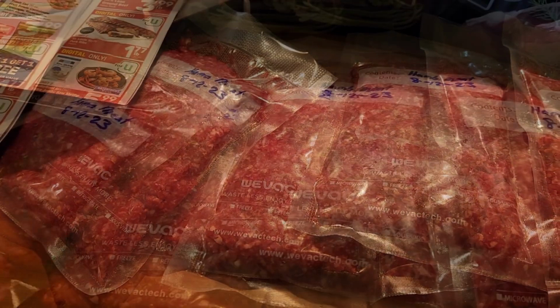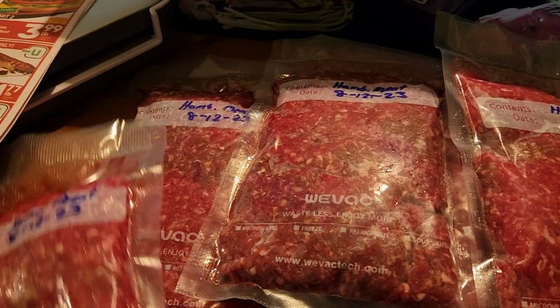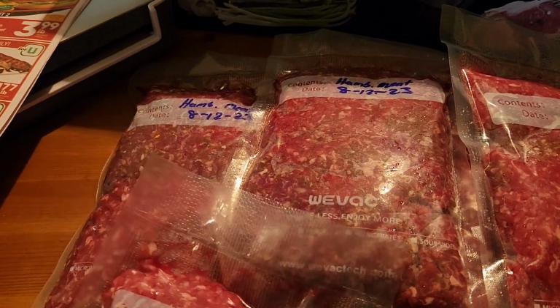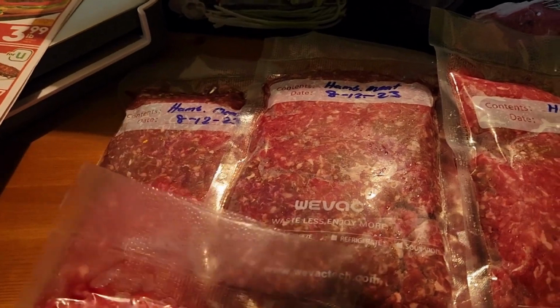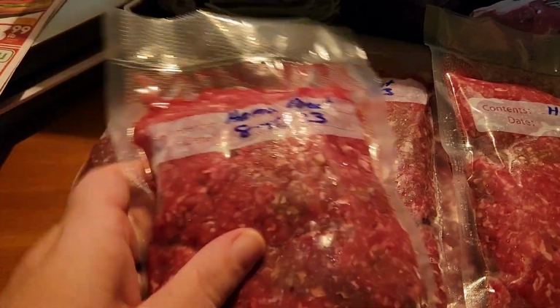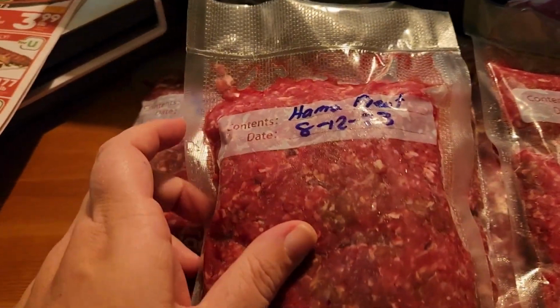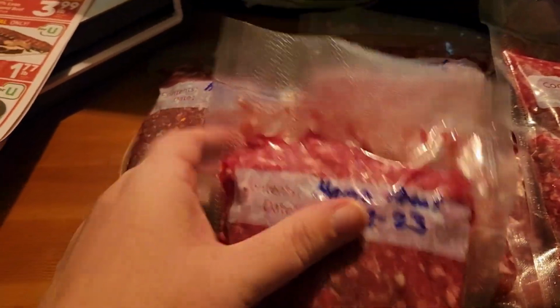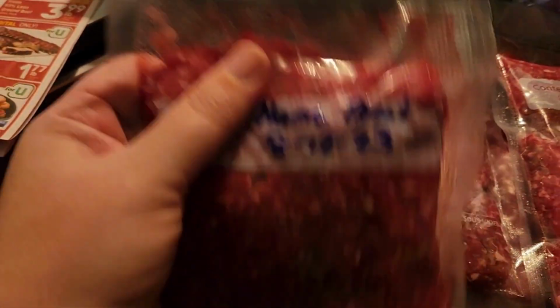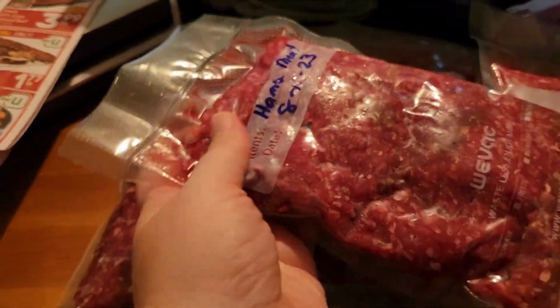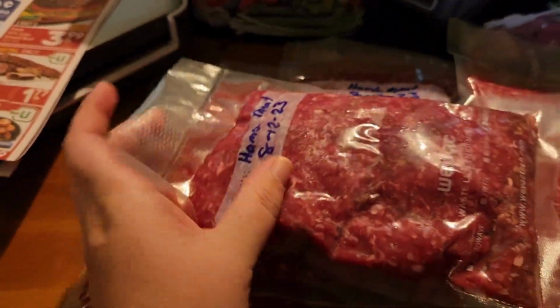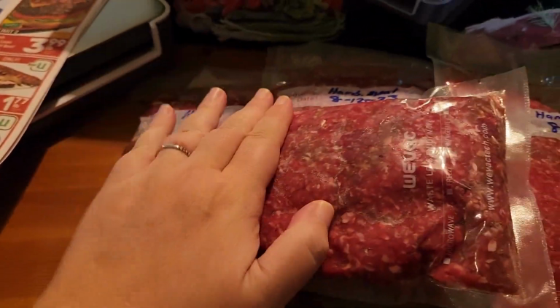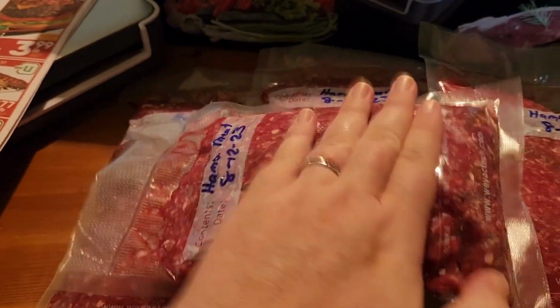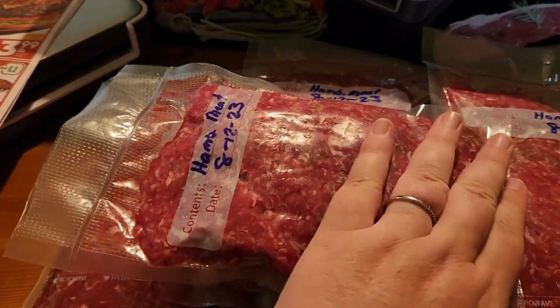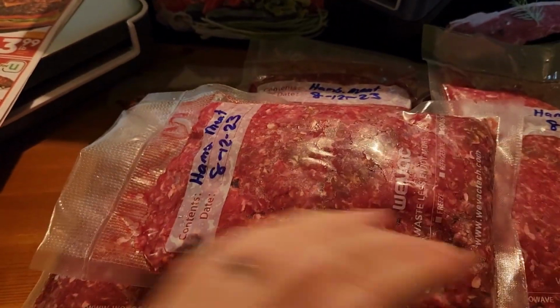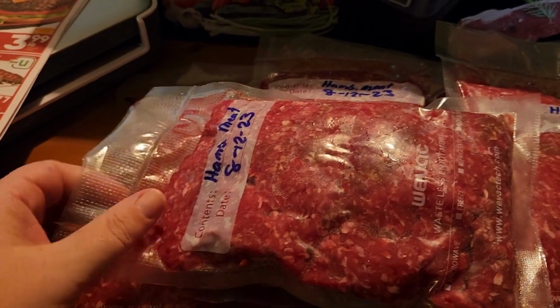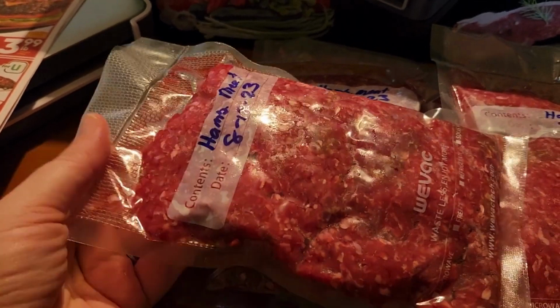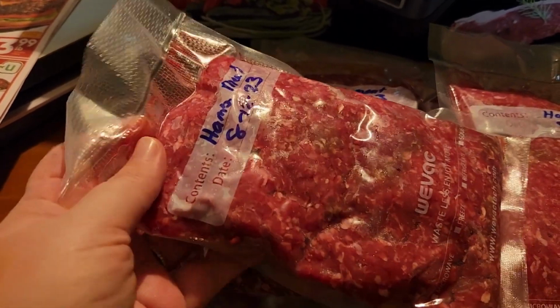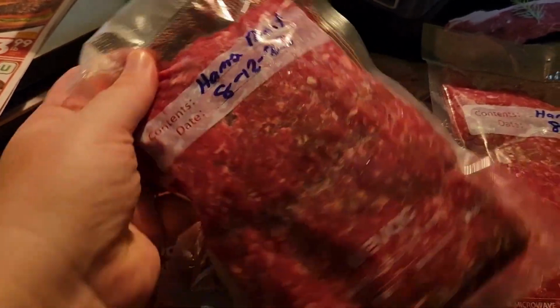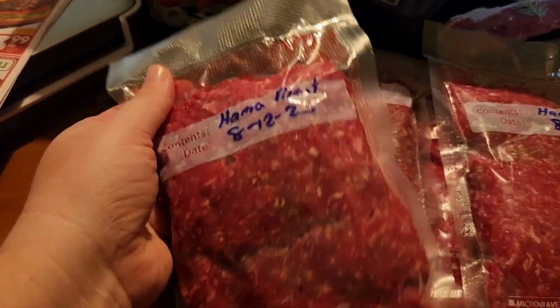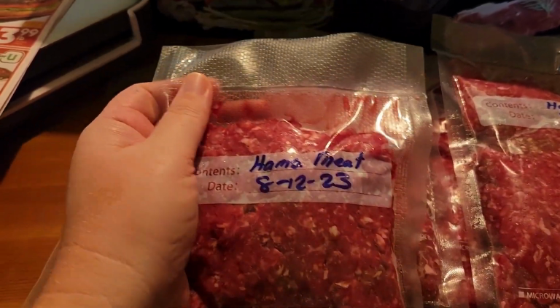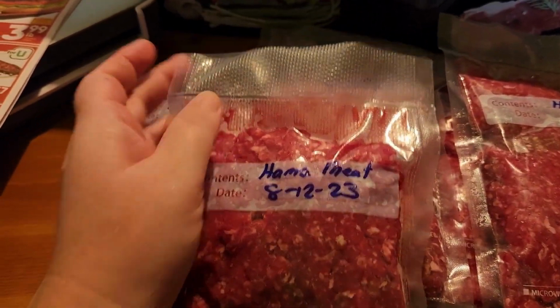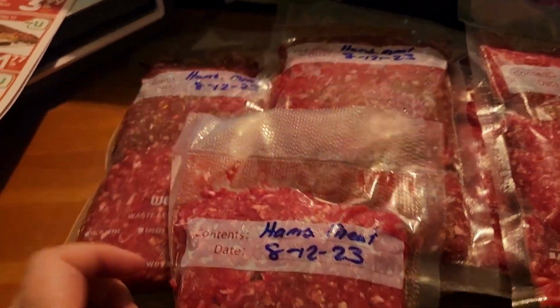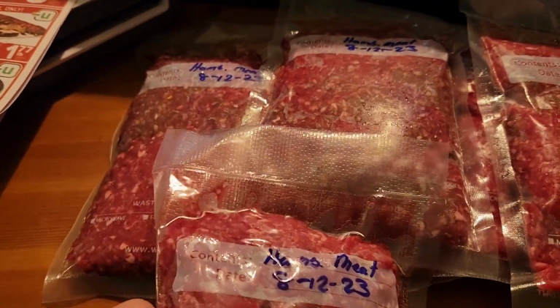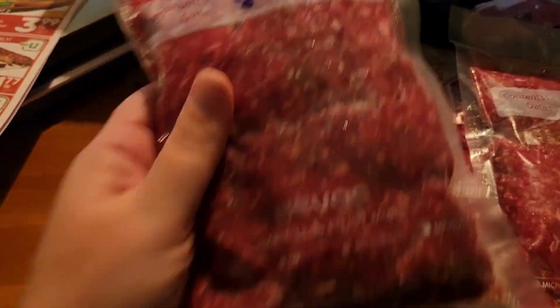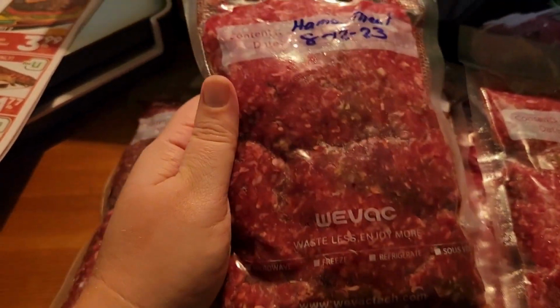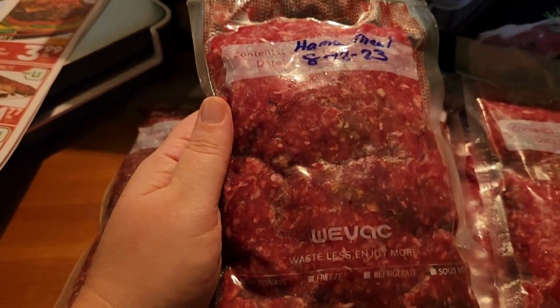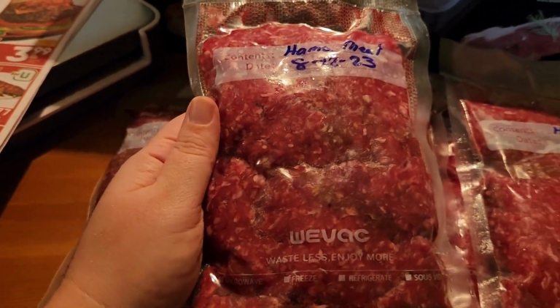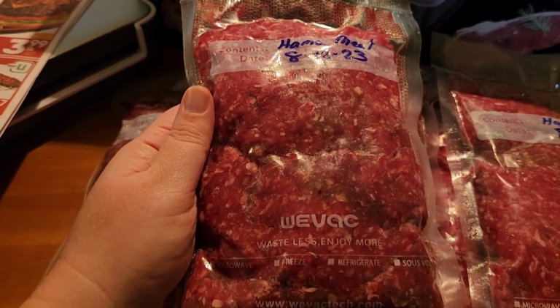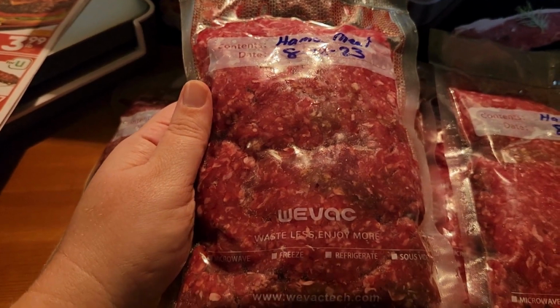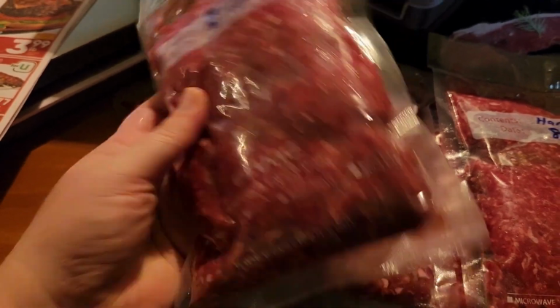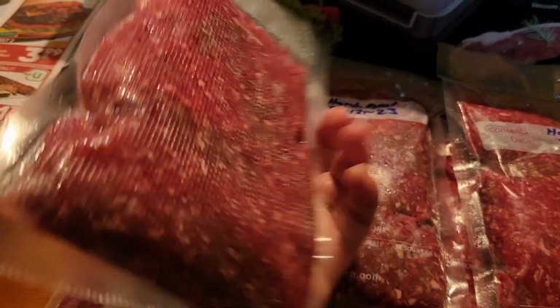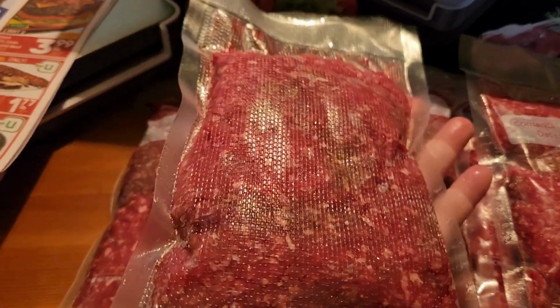One good thing about vacuum sealing is you can make these nice and flat, so when you go to thaw them out it's not a big hunk or roll of meat — it will thaw a lot faster because it's thinner.